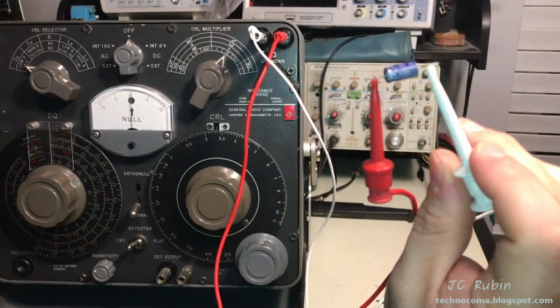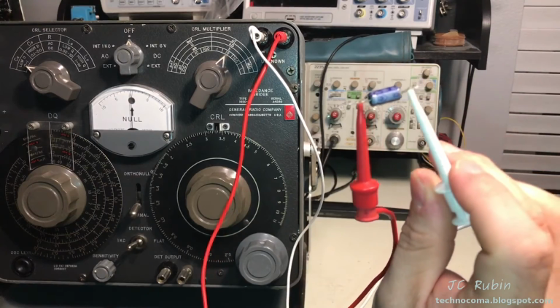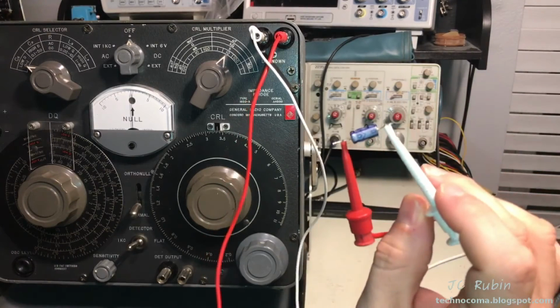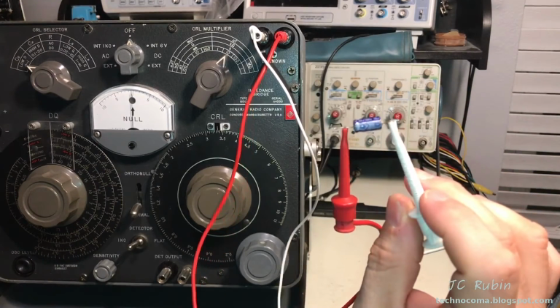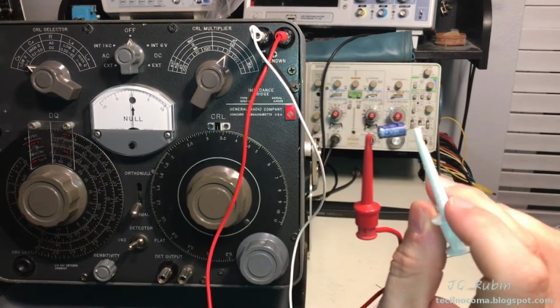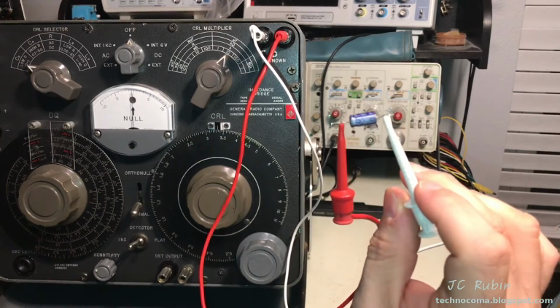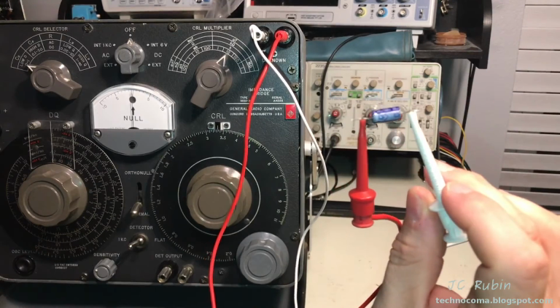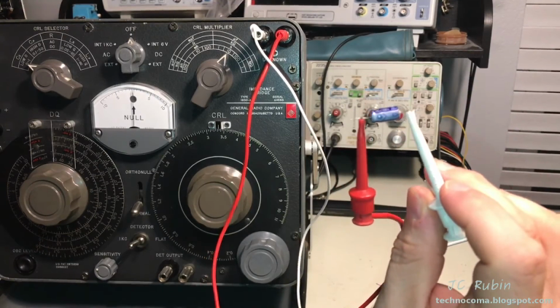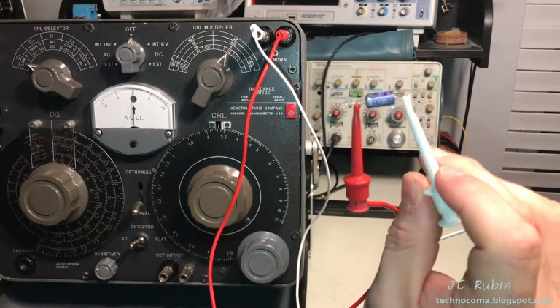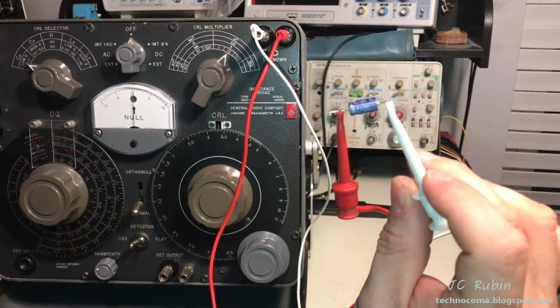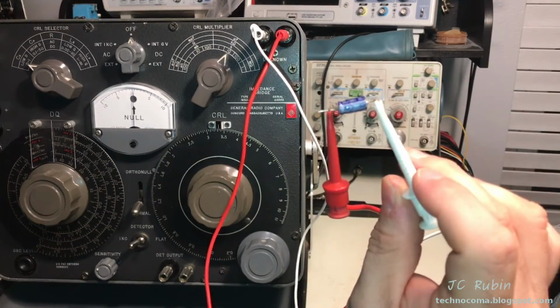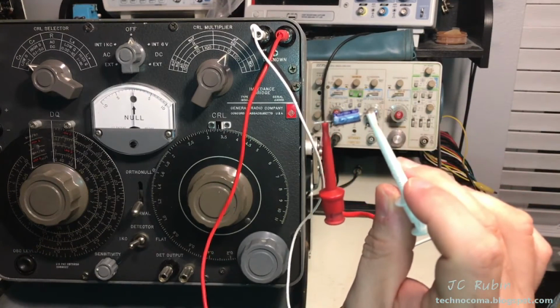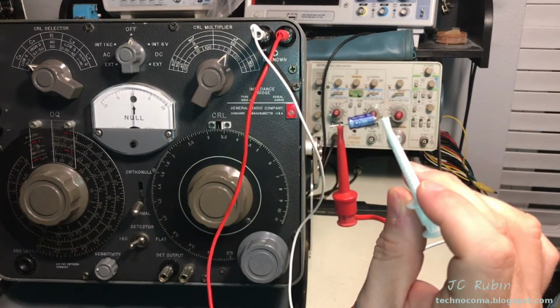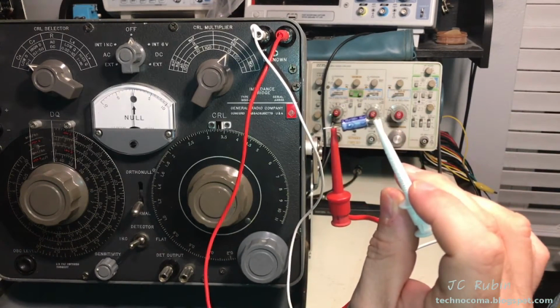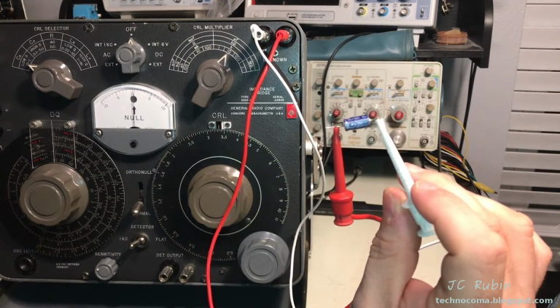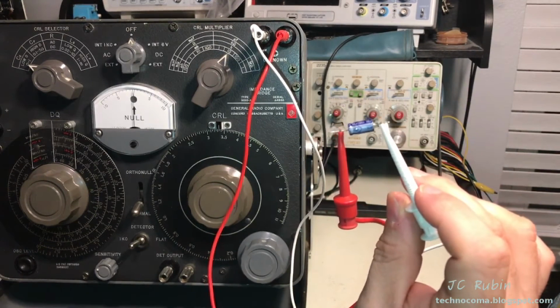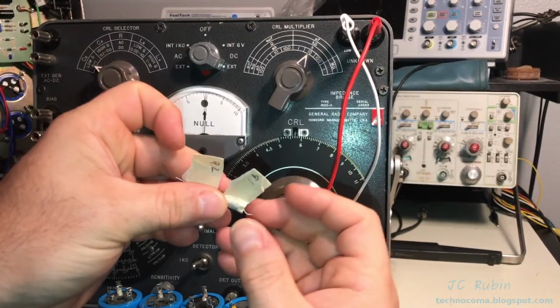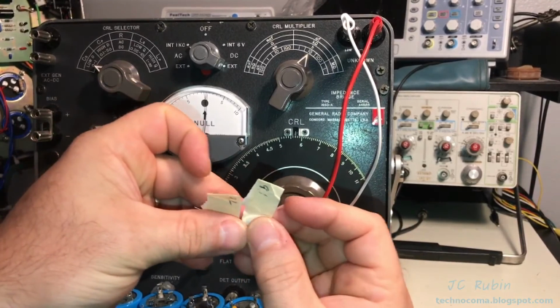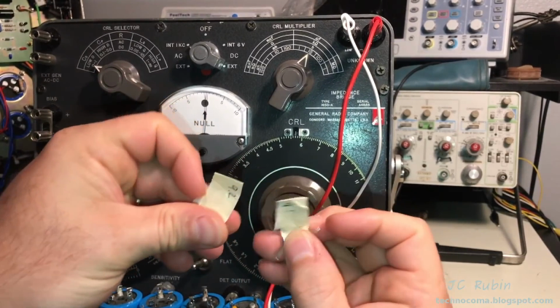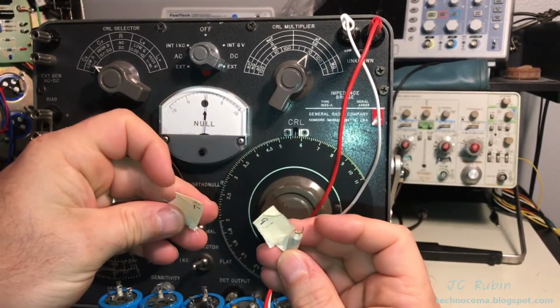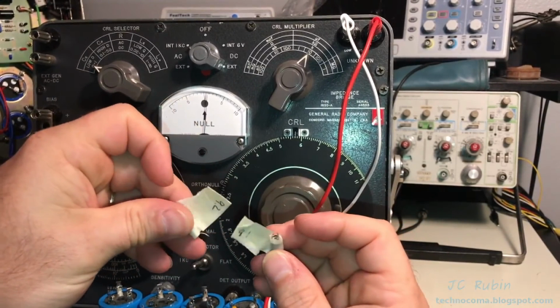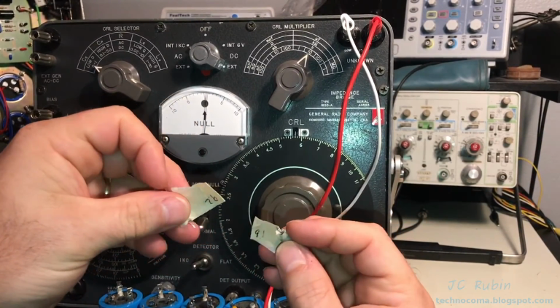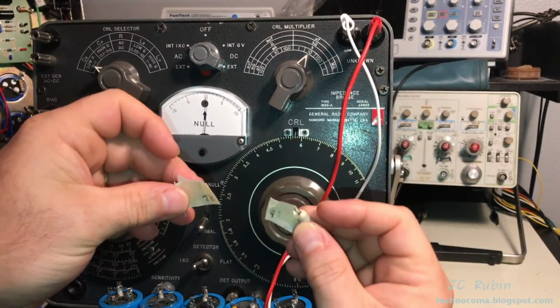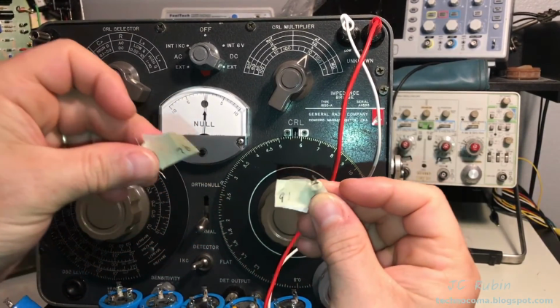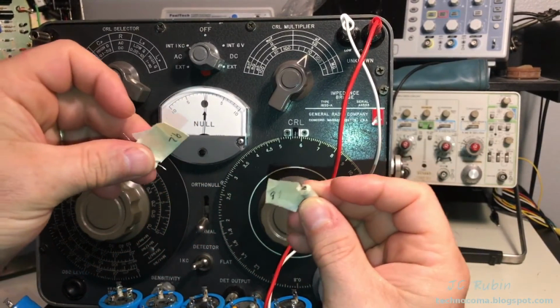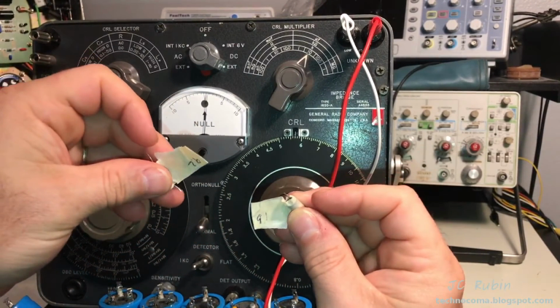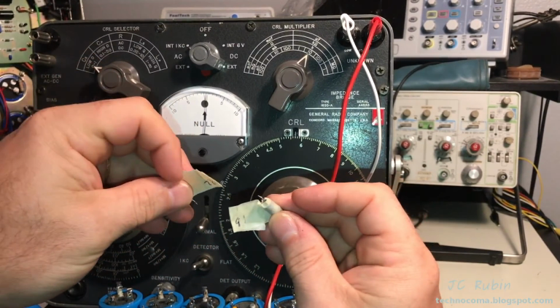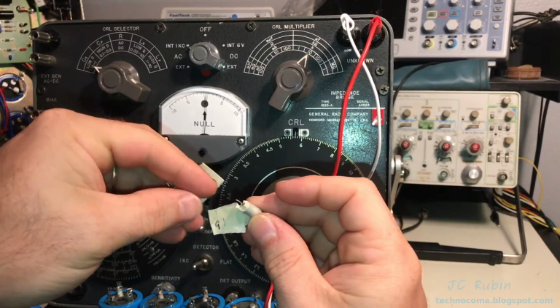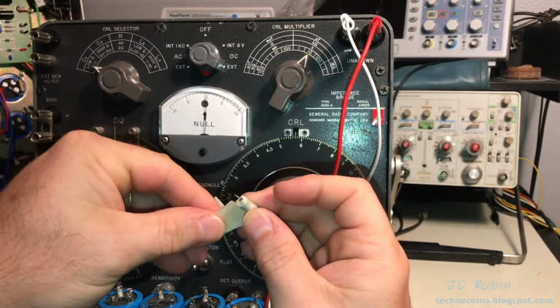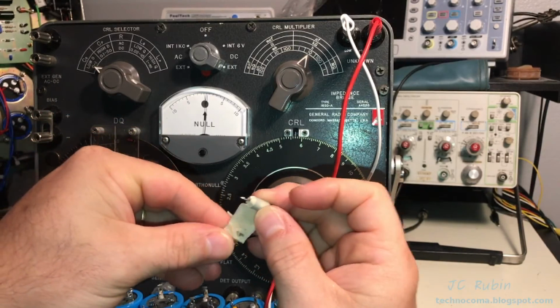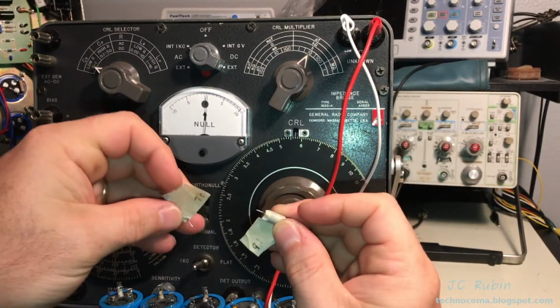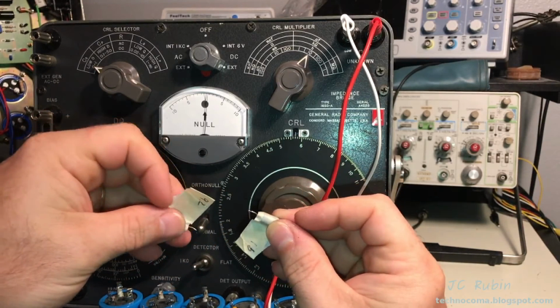I'm going to go through and start testing all the caps that were pulled from the unit. The test is going to consist of capacitors first and then leak-down. I finished testing the capacitors and it can be very deceiving - this is why you shouldn't use a capacitor test to measure the performance of a capacitor alone.